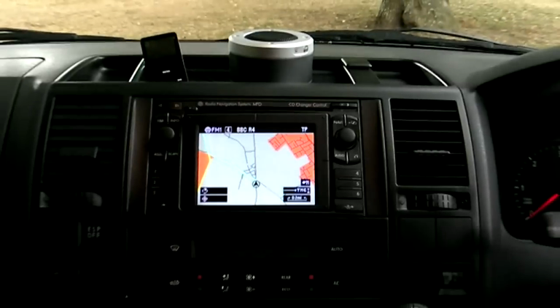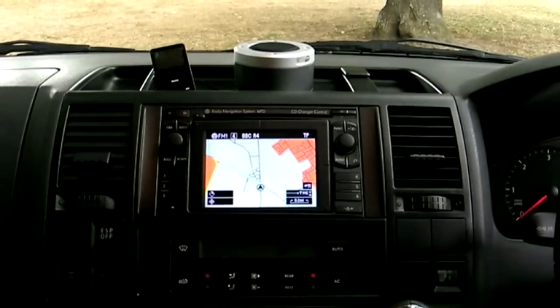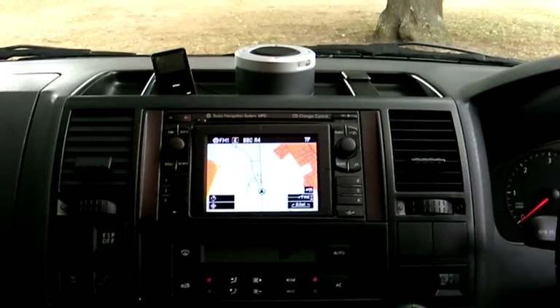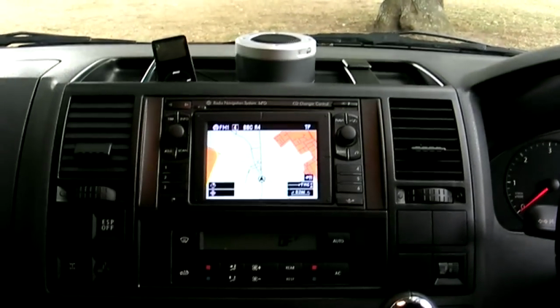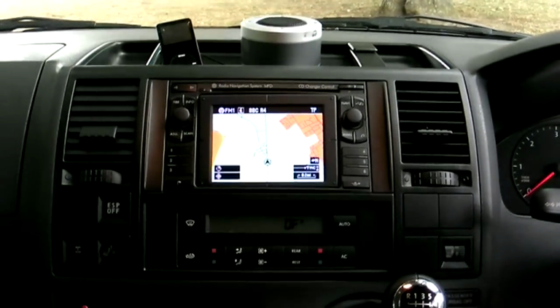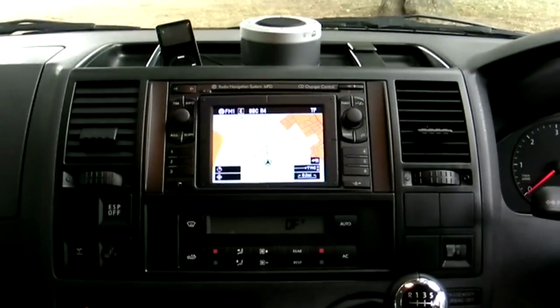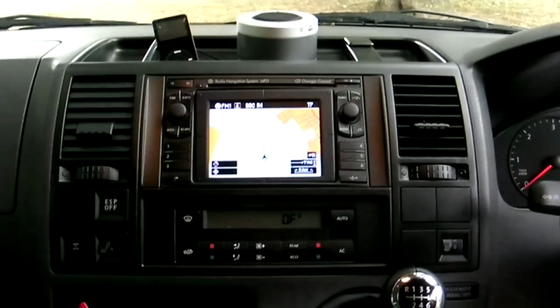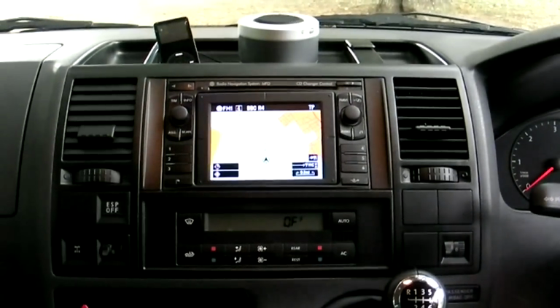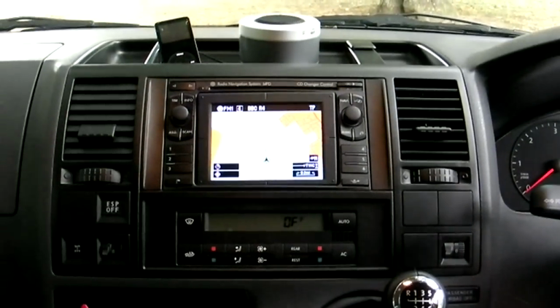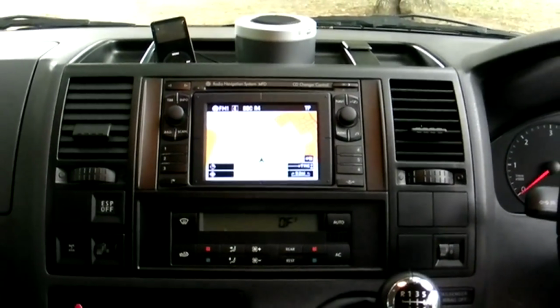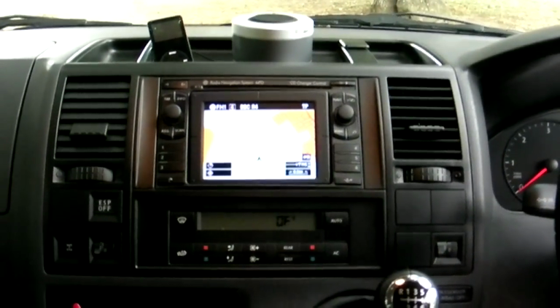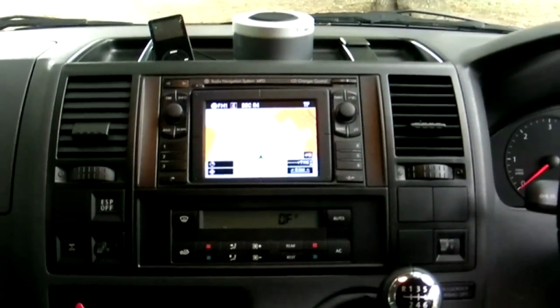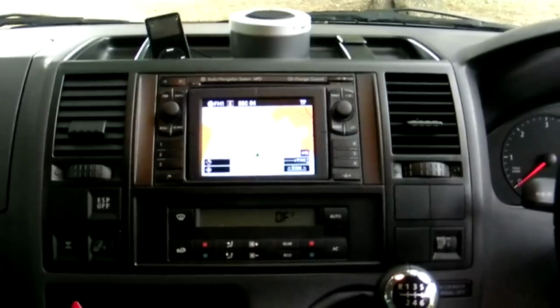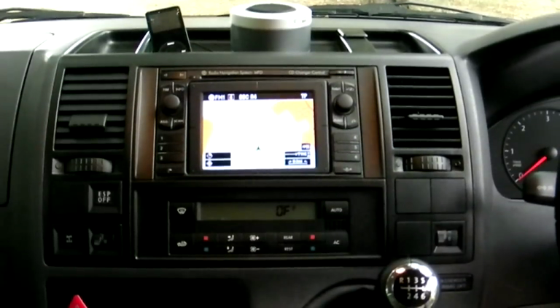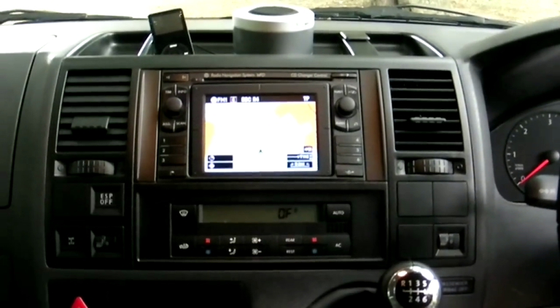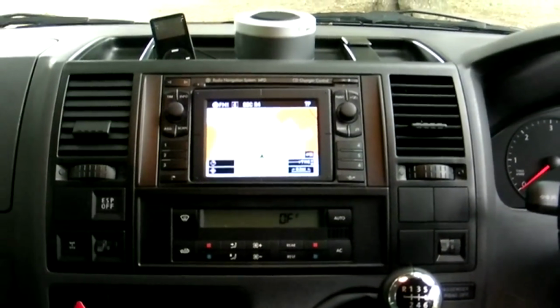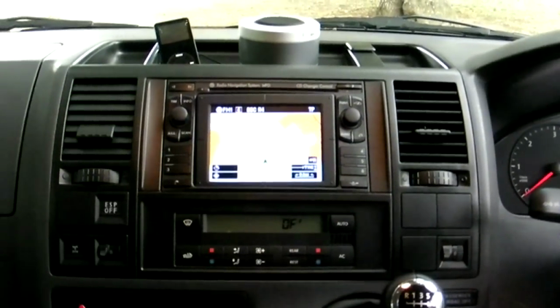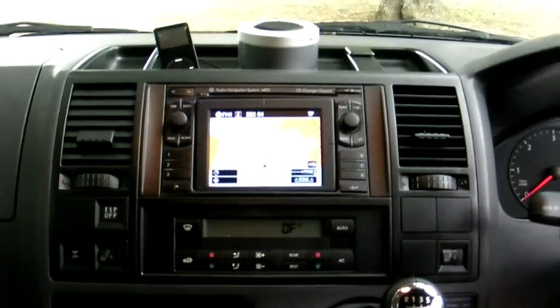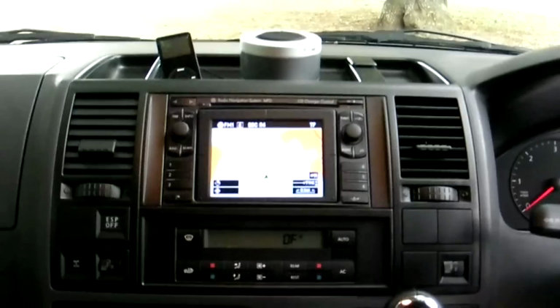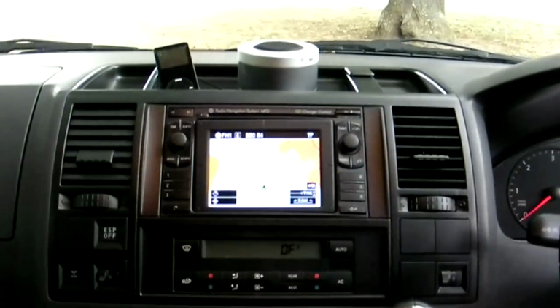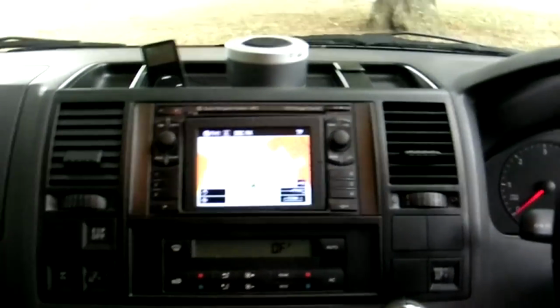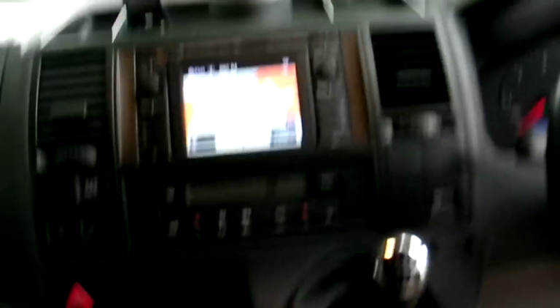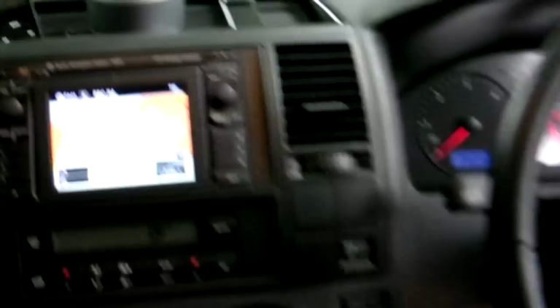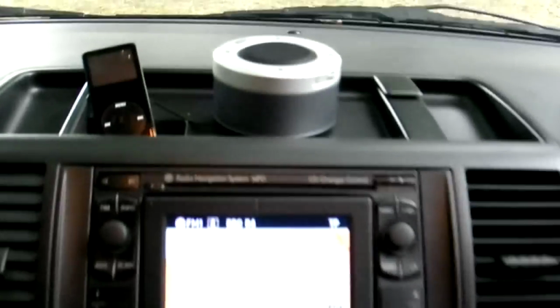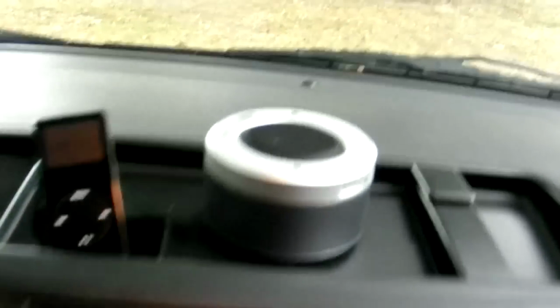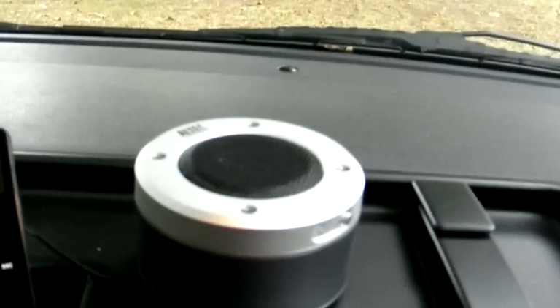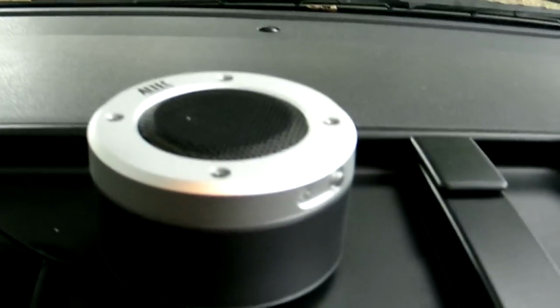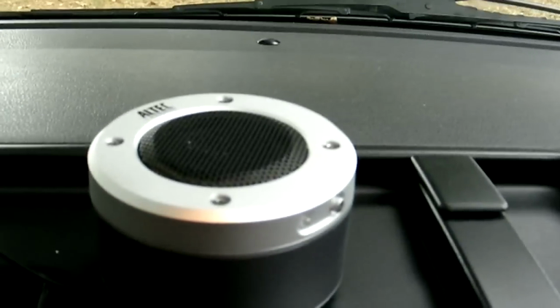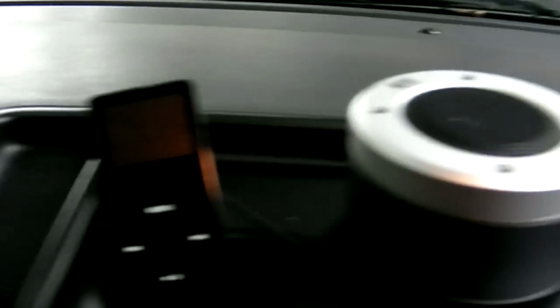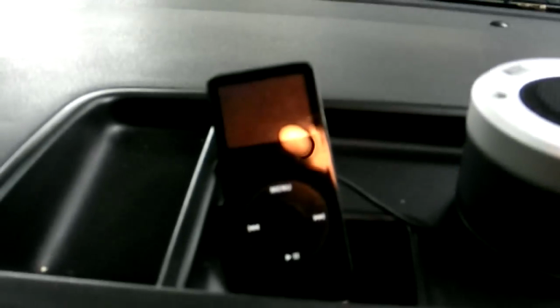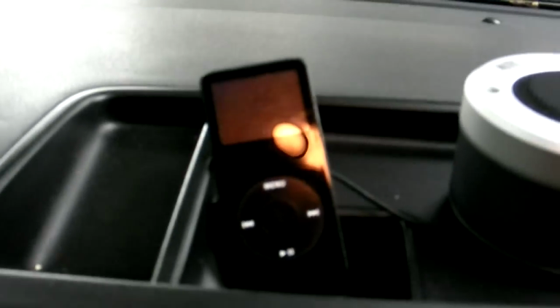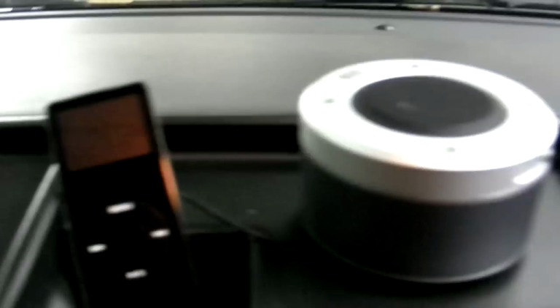So I've given up on that. Also there's no audio input on this particular van, although that is an option. So I've had to resort to using my Altec Lansing Orbit speaker and my iPod.